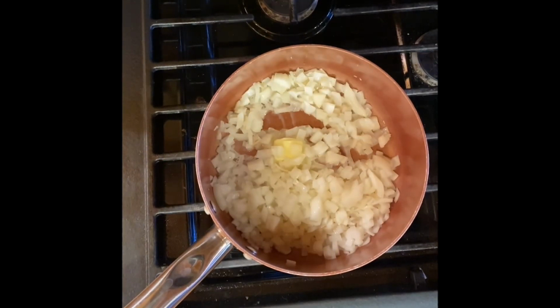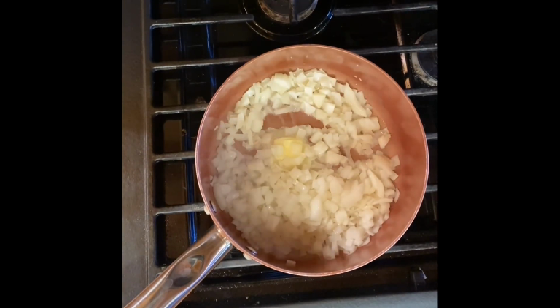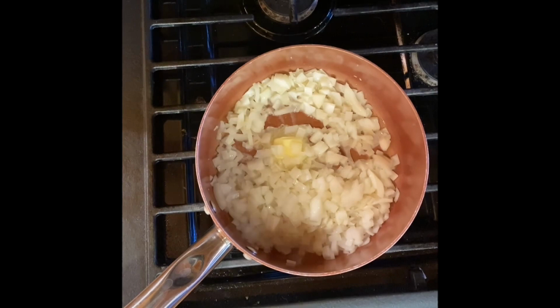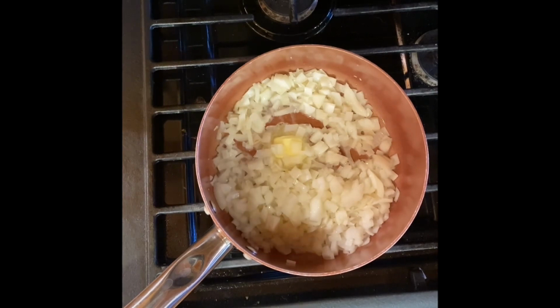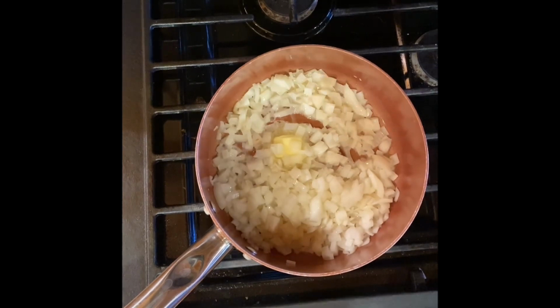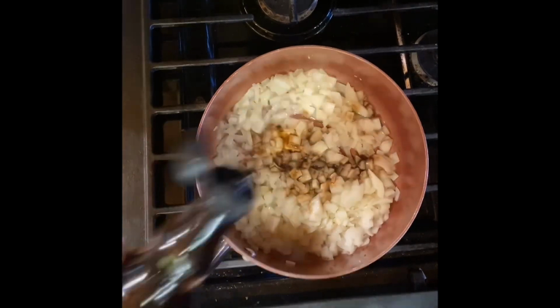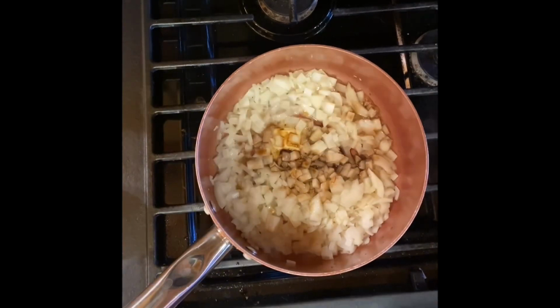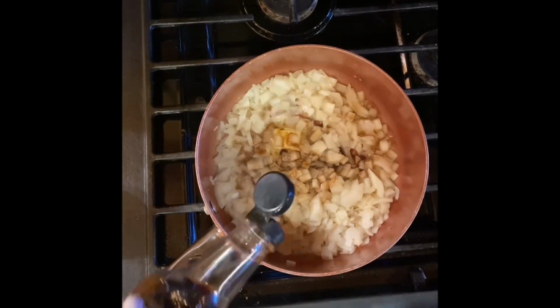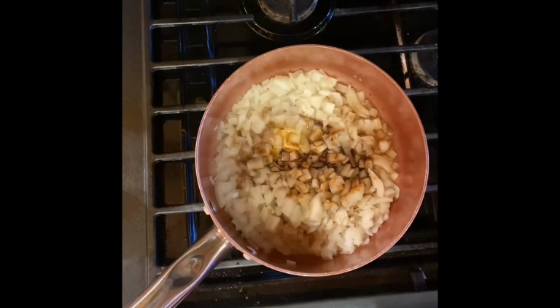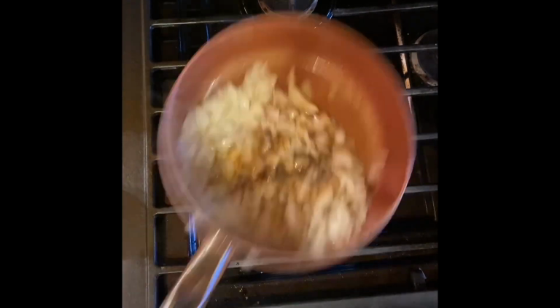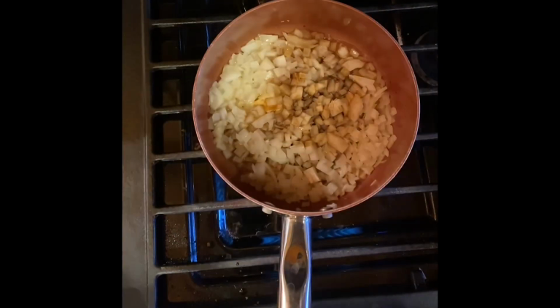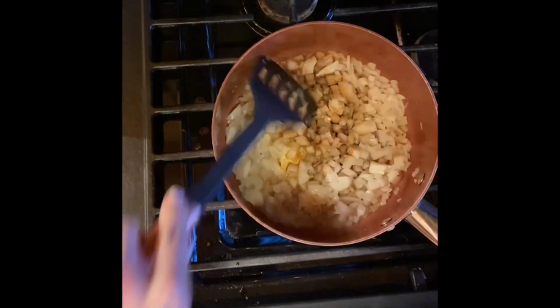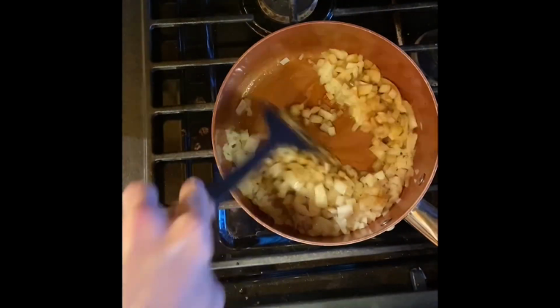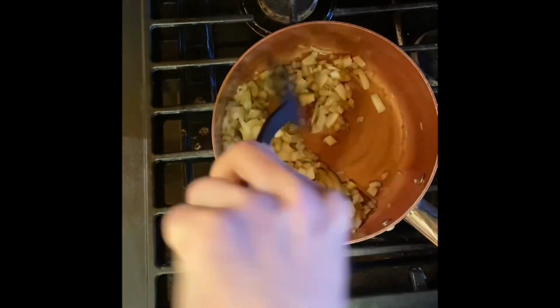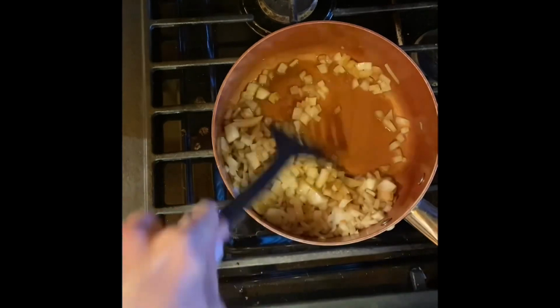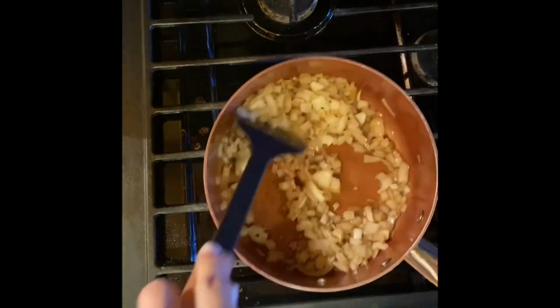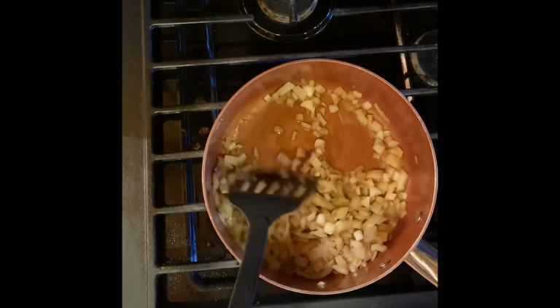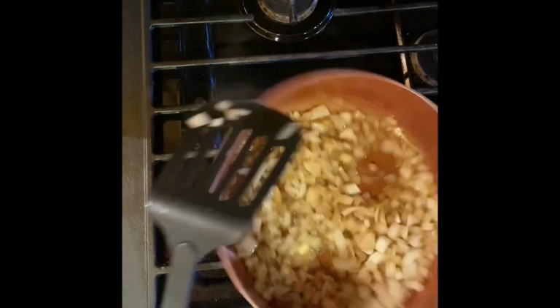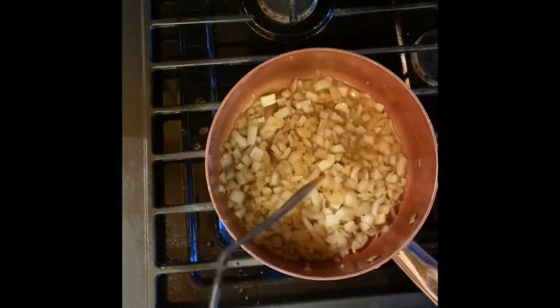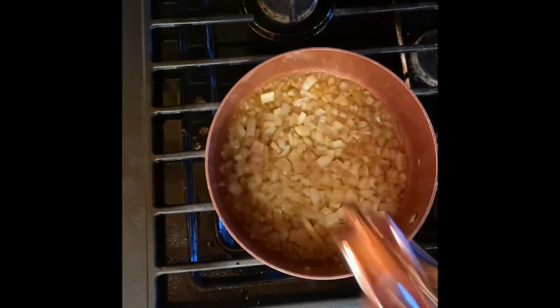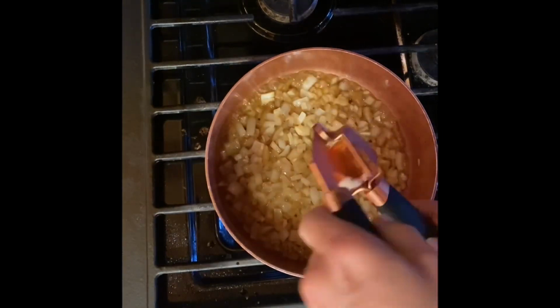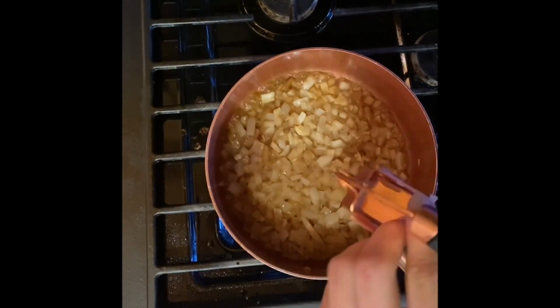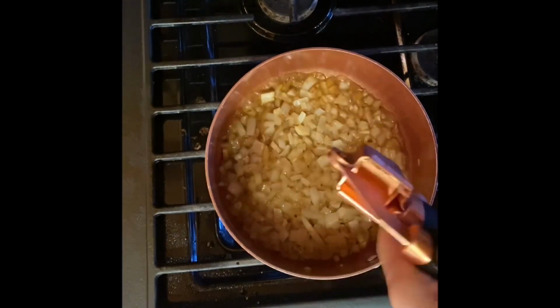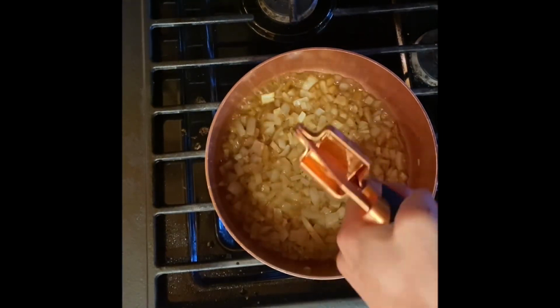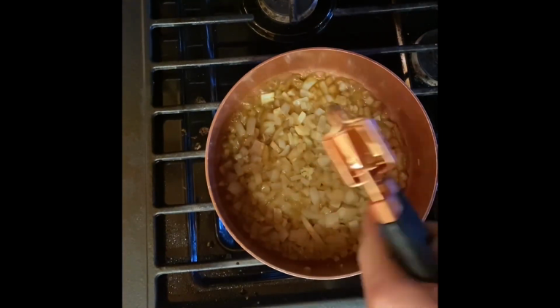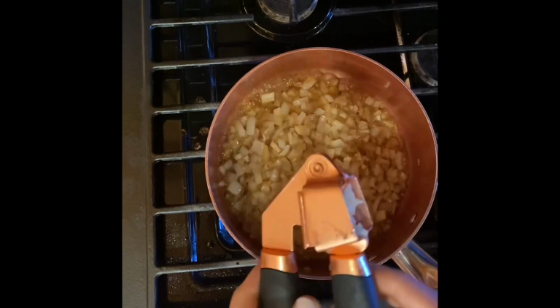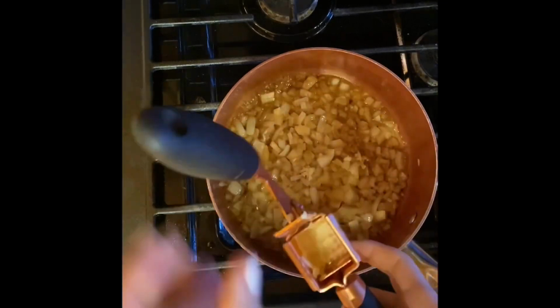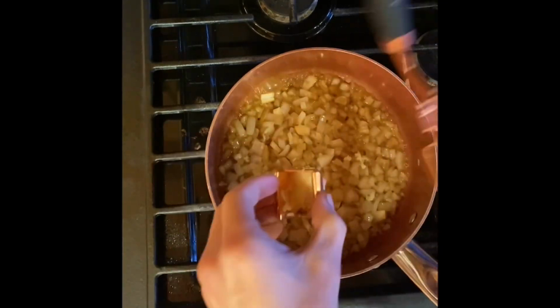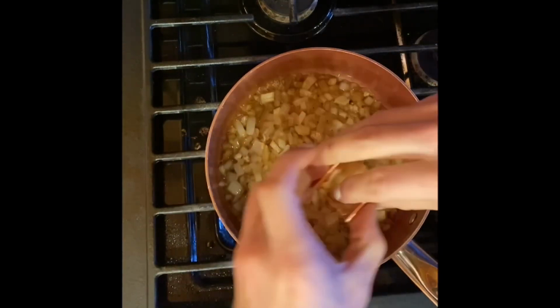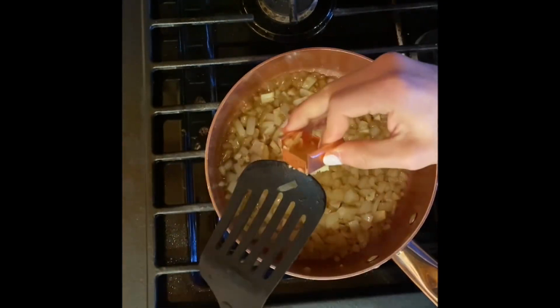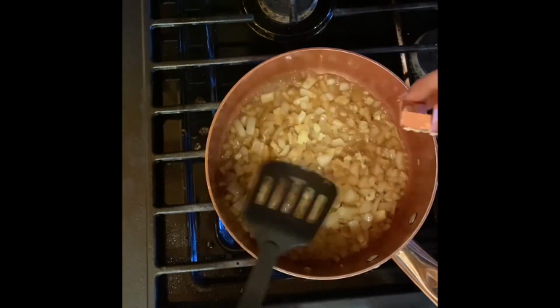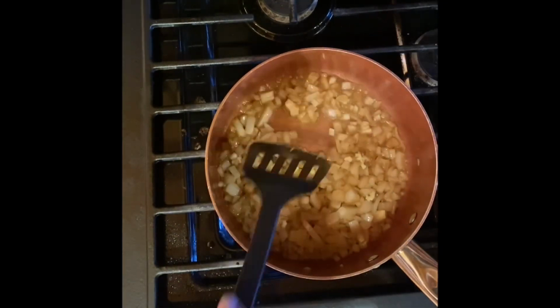Add water as needed to not dry it out. I also added soy sauce and Worcestershire sauce, plus one clove of garlic because I was feeling a little adventurous.